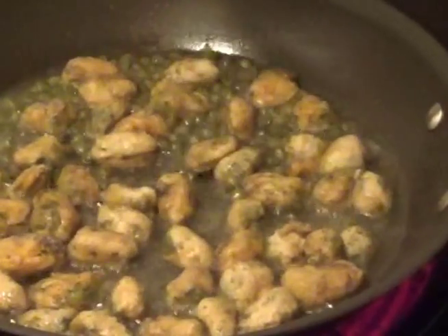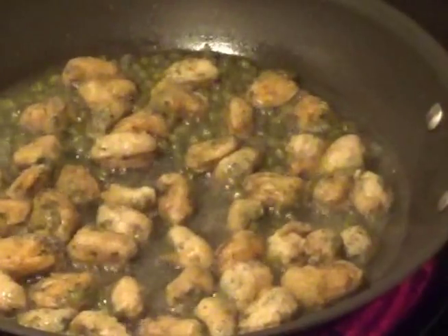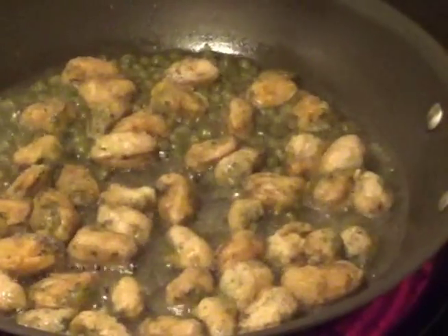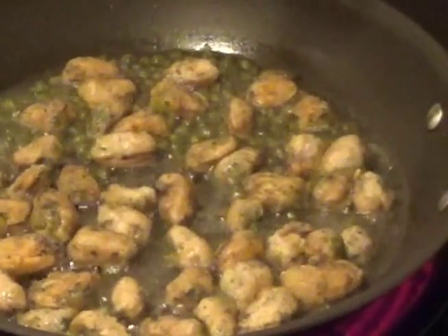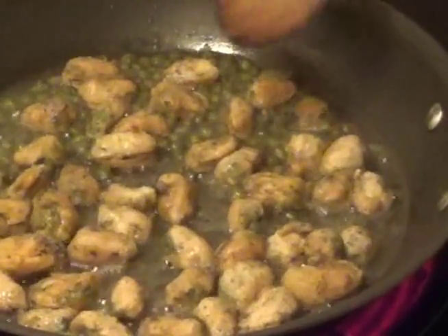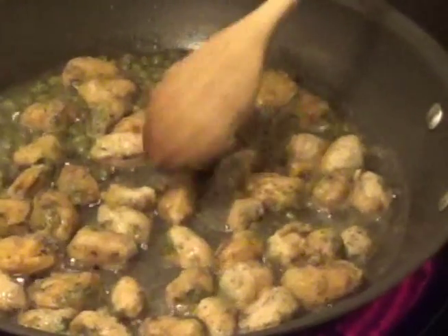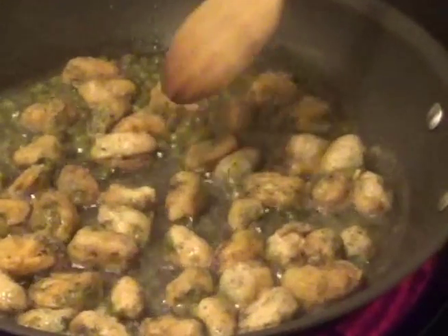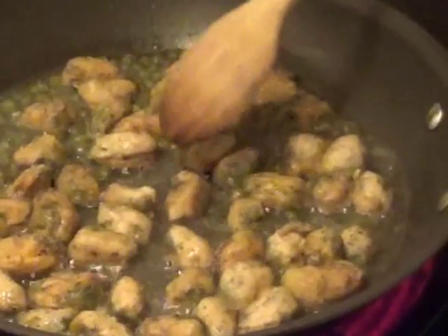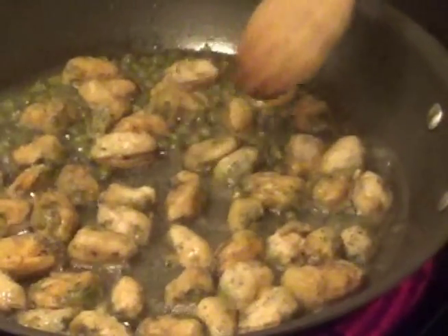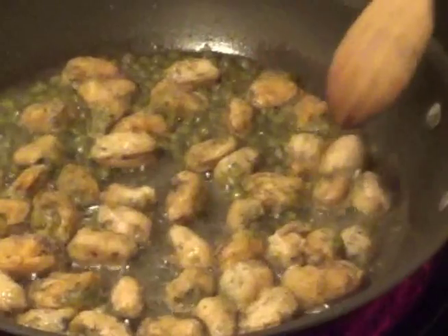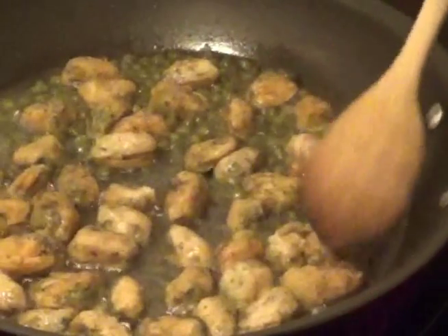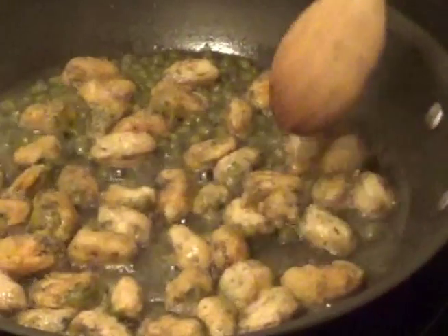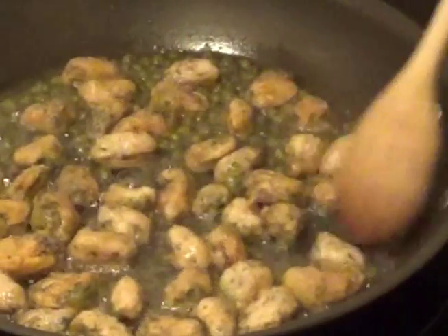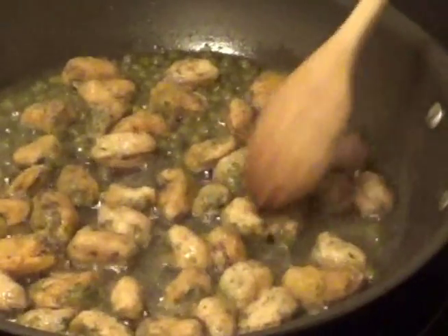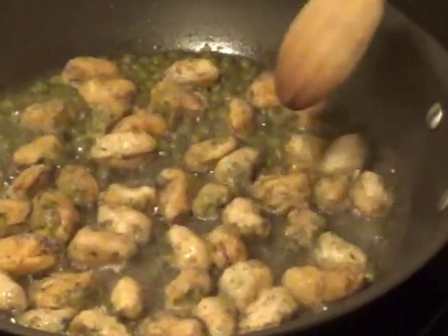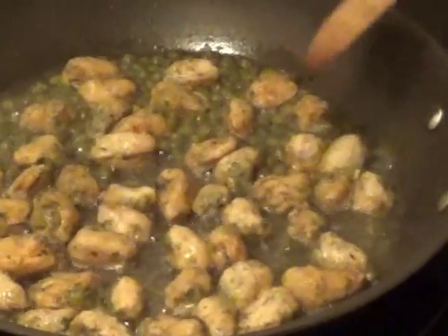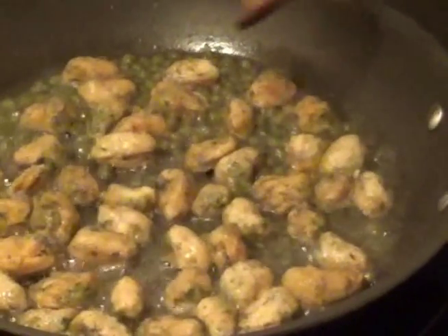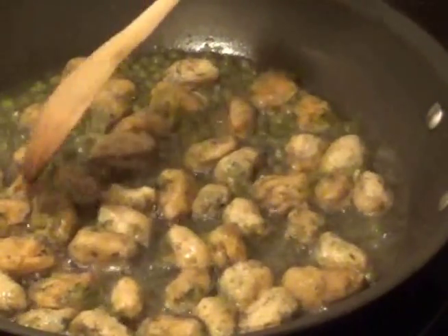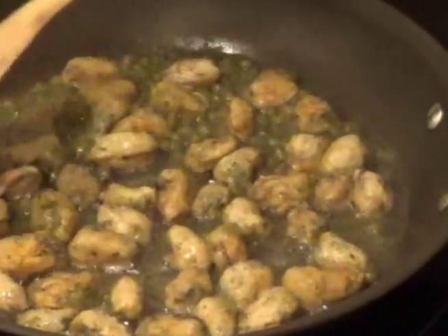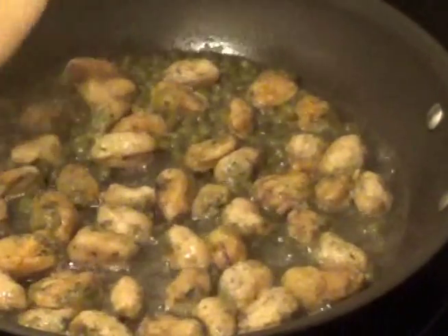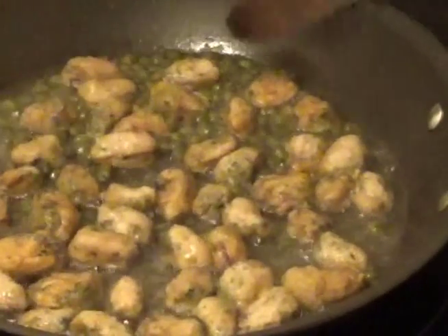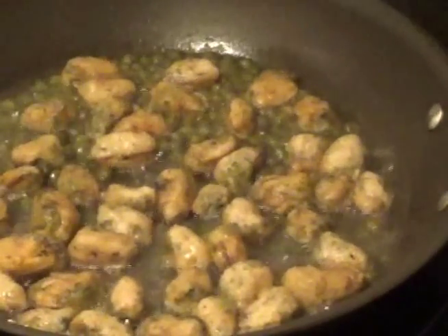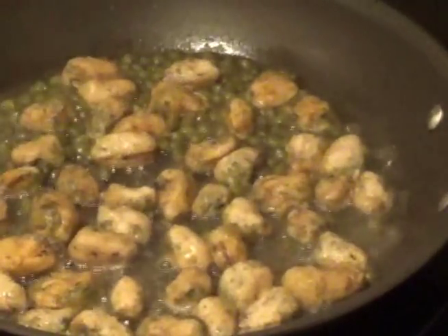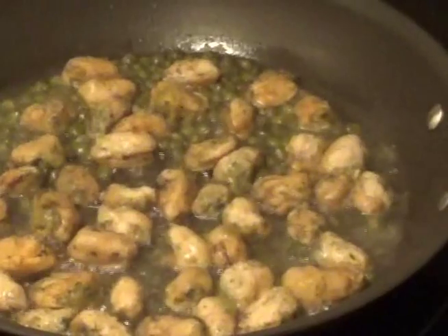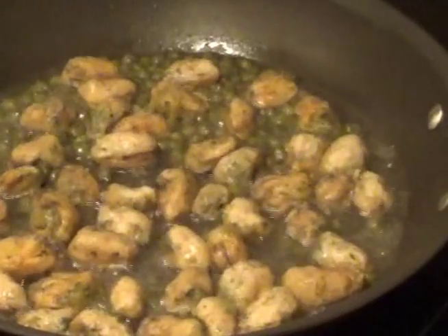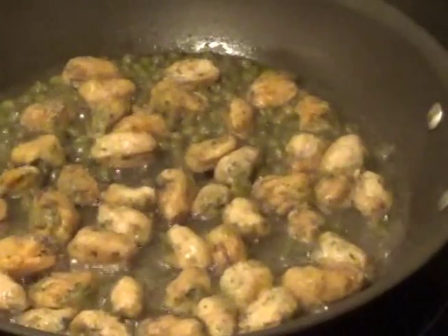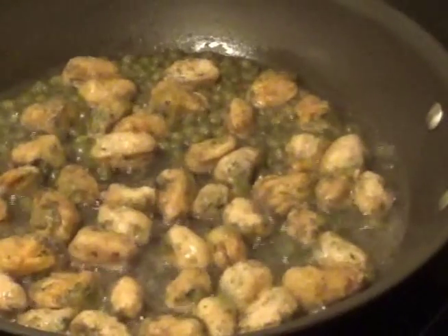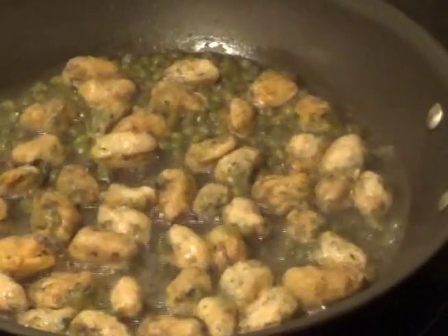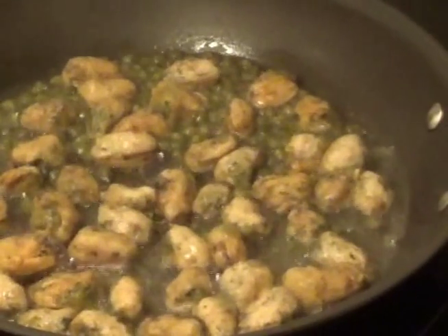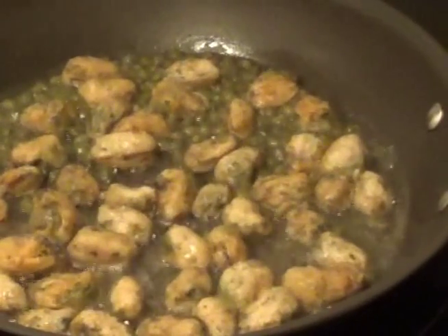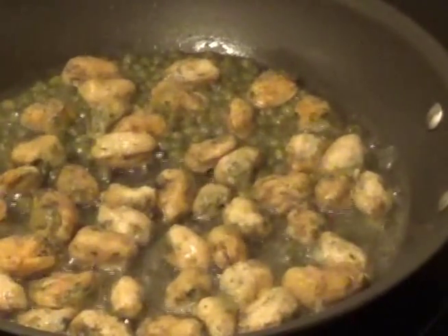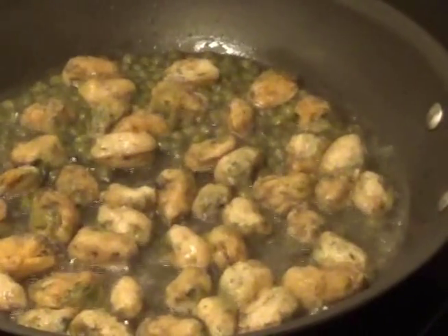Just make sure they're separated. The capers are going to spread throughout the pan as you can see. Use a wooden spoon to make sure there's no clumping of the mussels in any part of the pan.